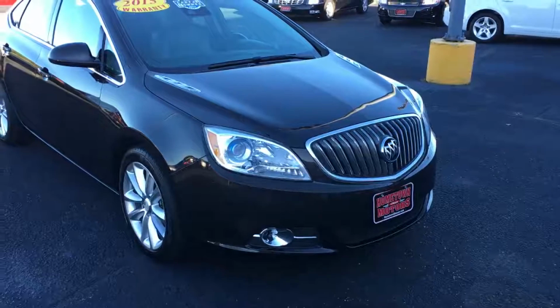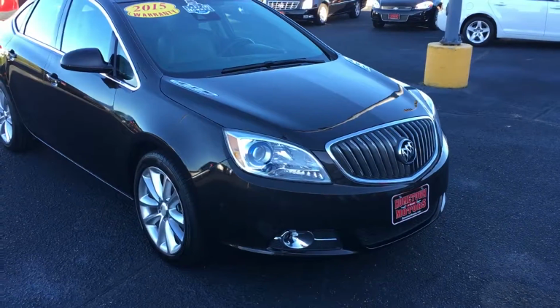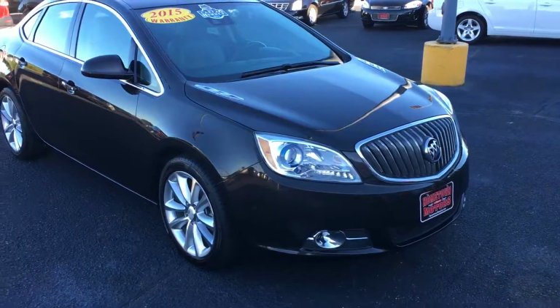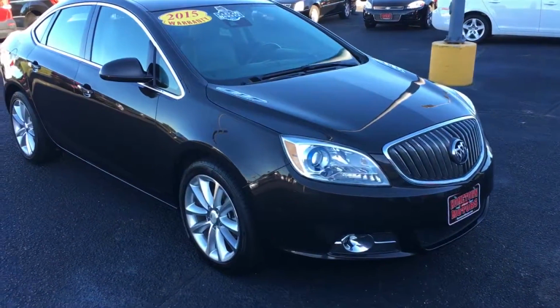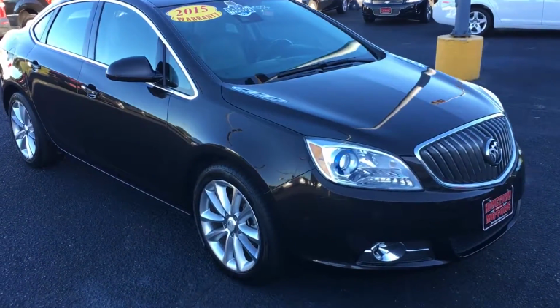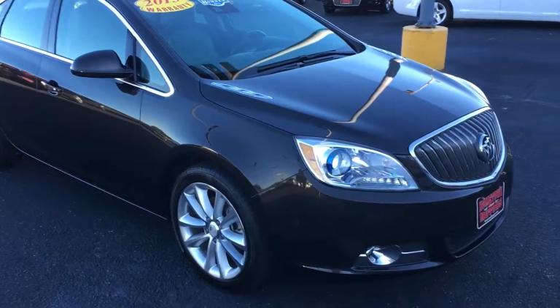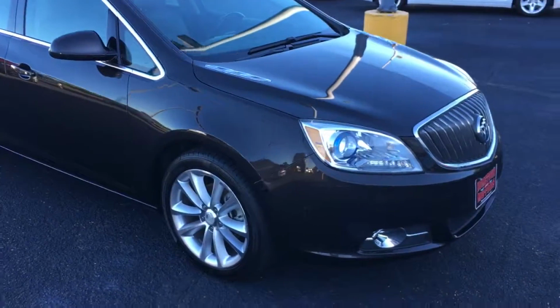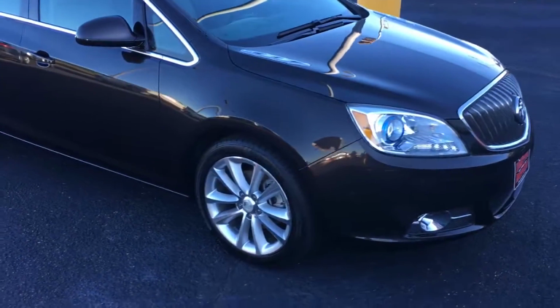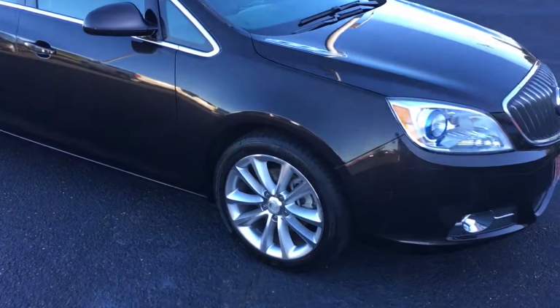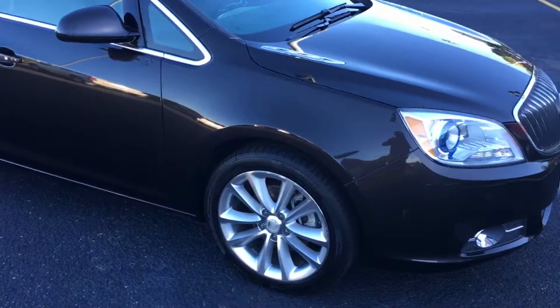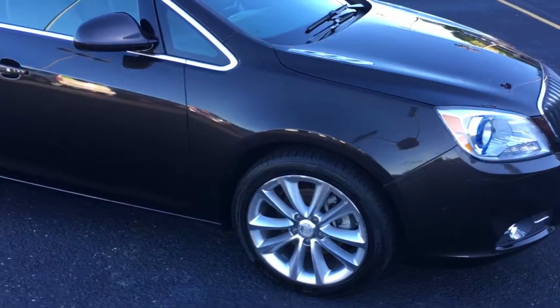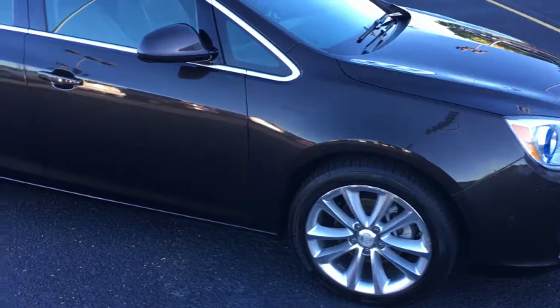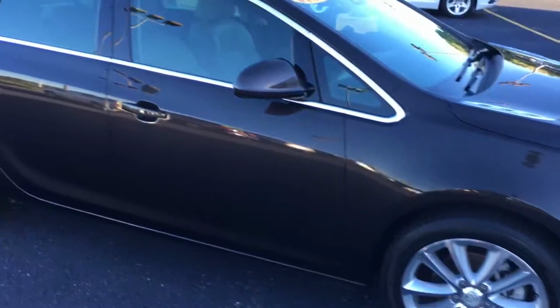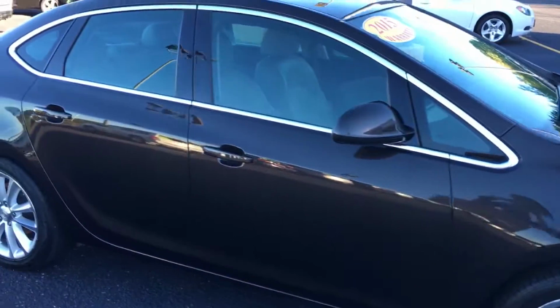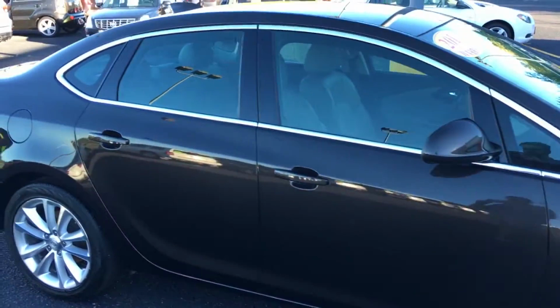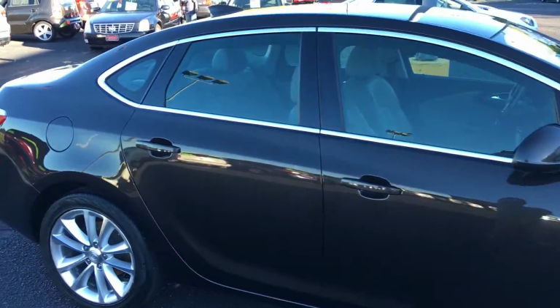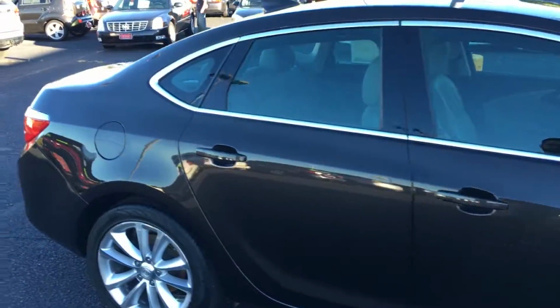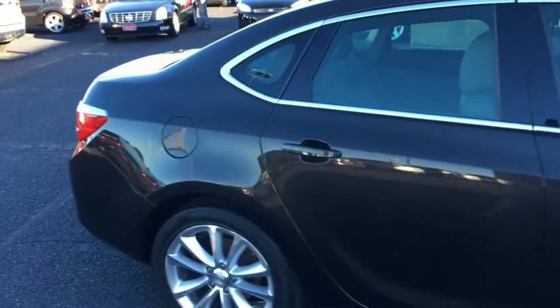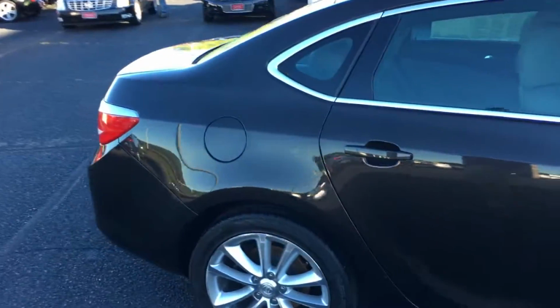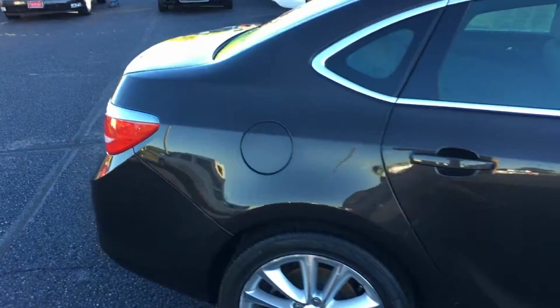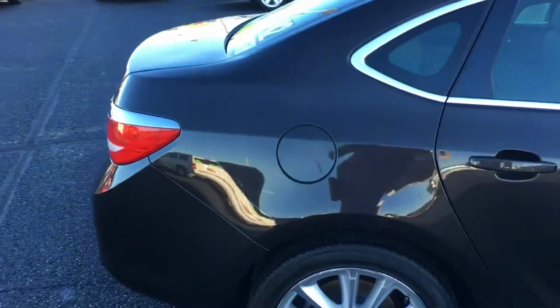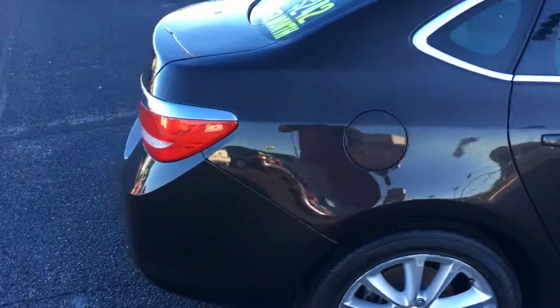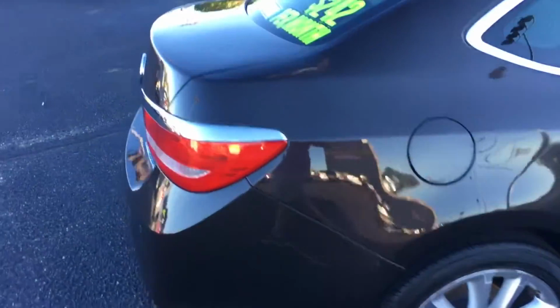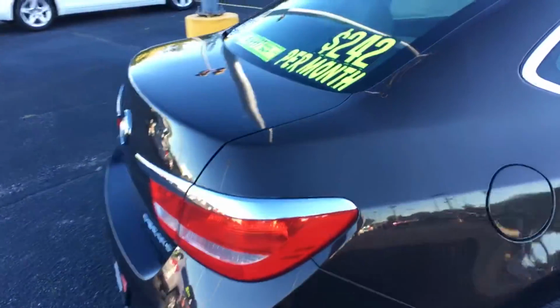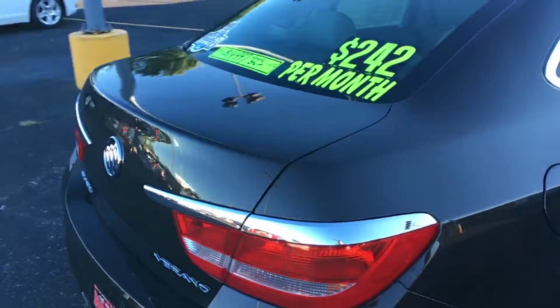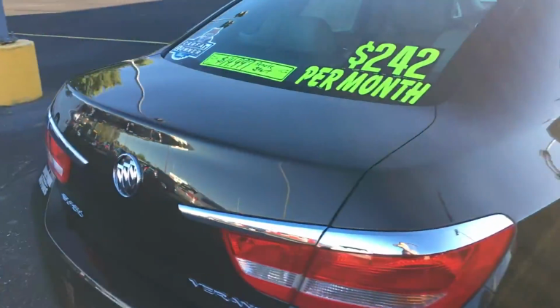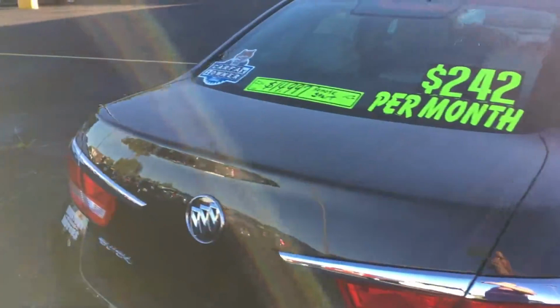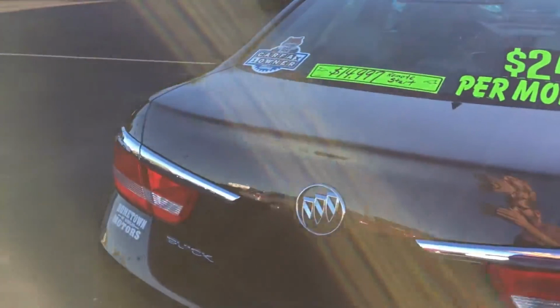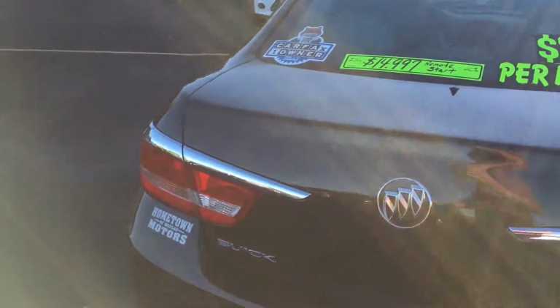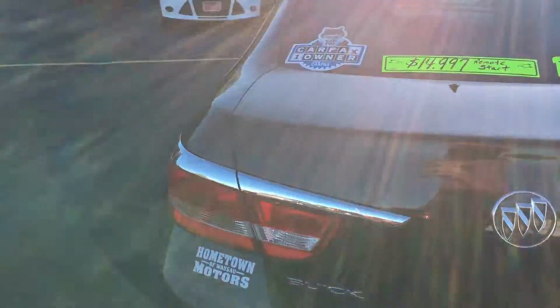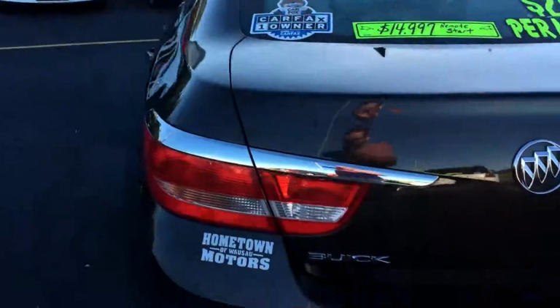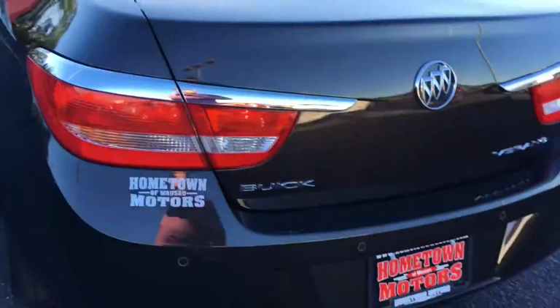We have a 2015 Buick Verano convenience model — really nice clean car. It's got good tires, a sharp brown metallic color, remote start, and a 50,000-mile bumper-to-bumper warranty.